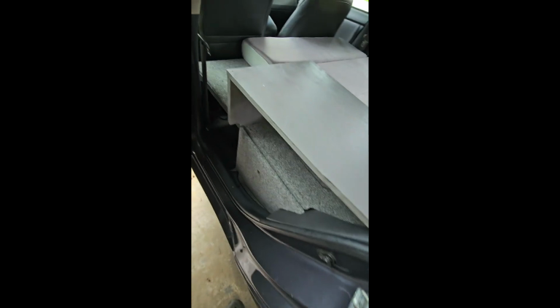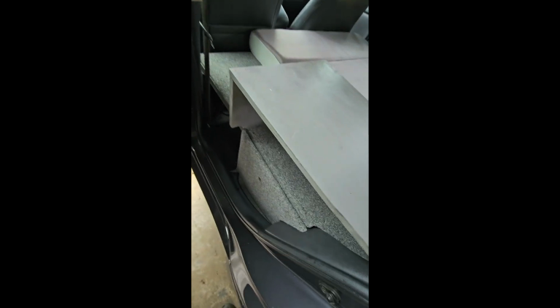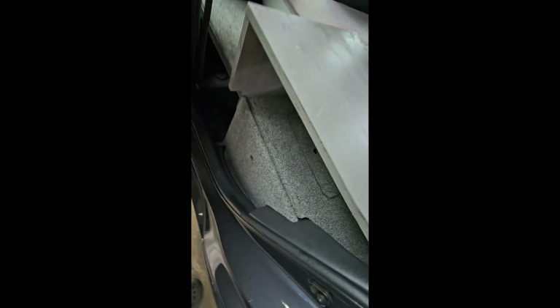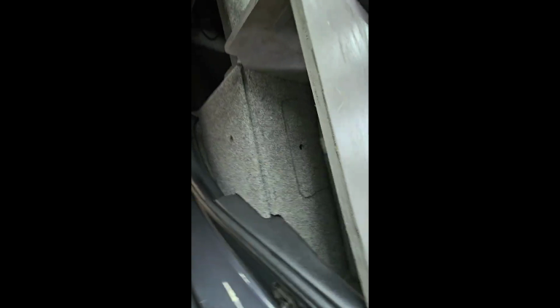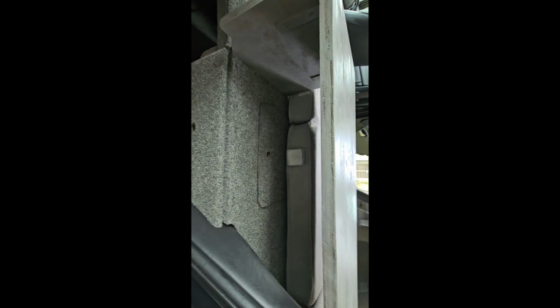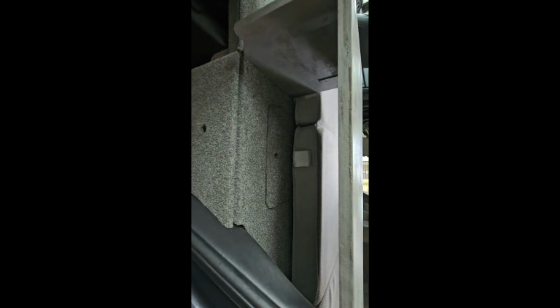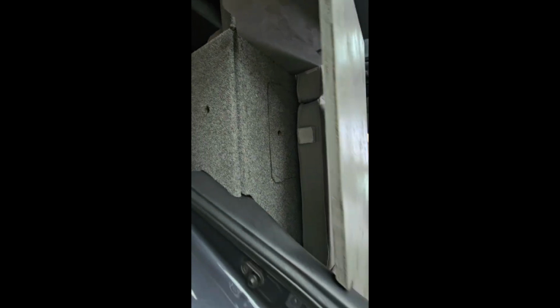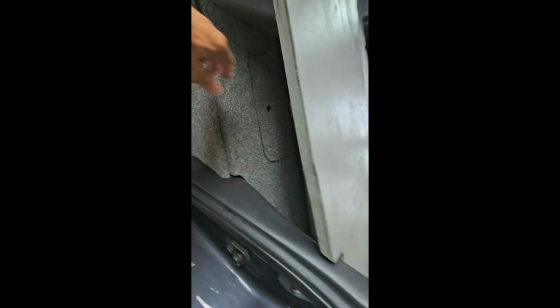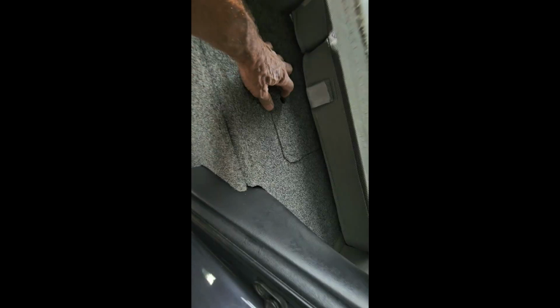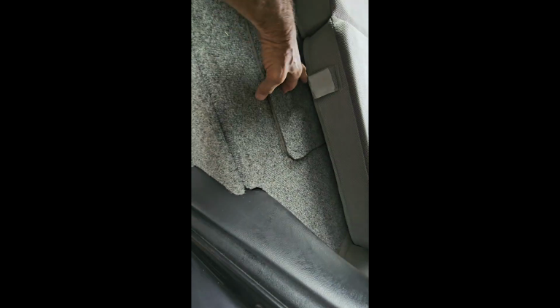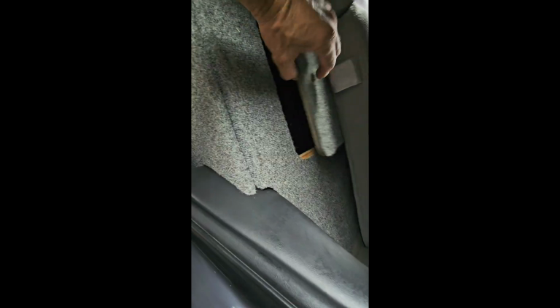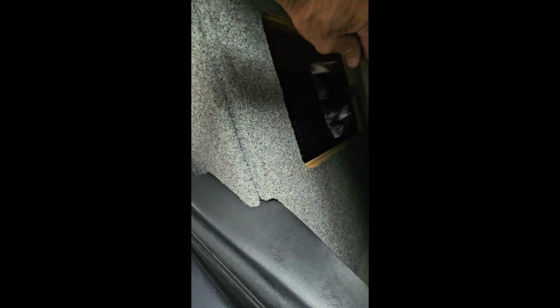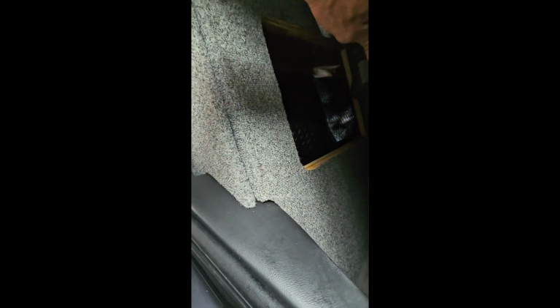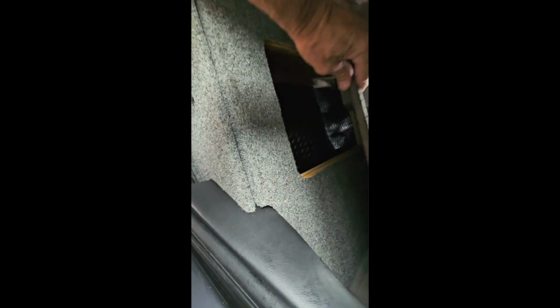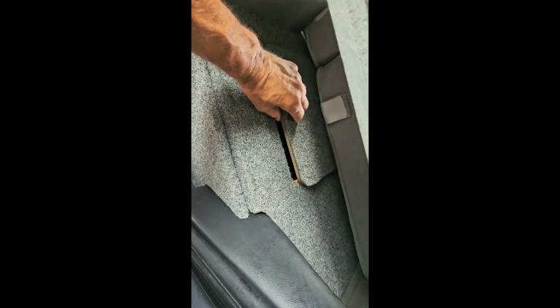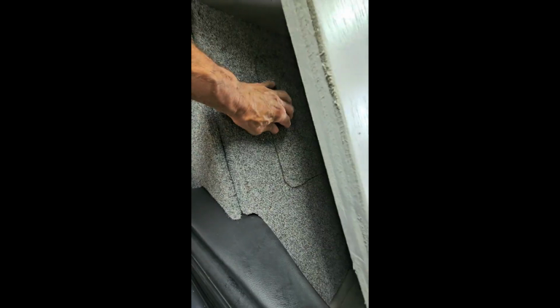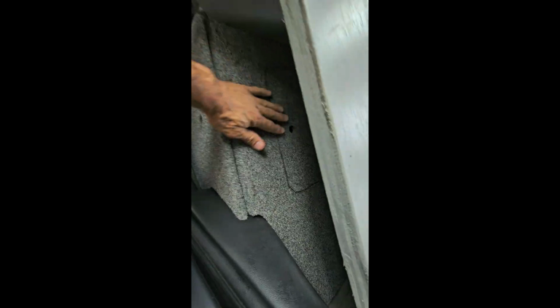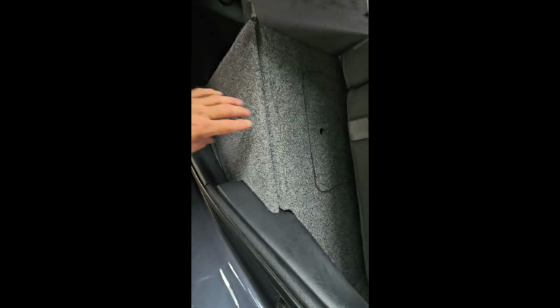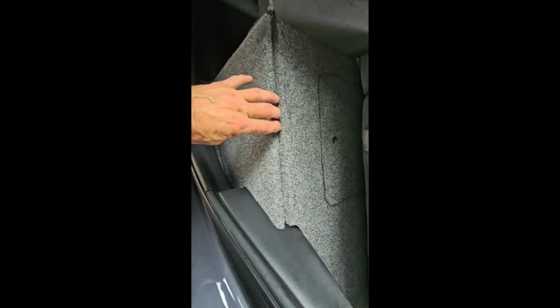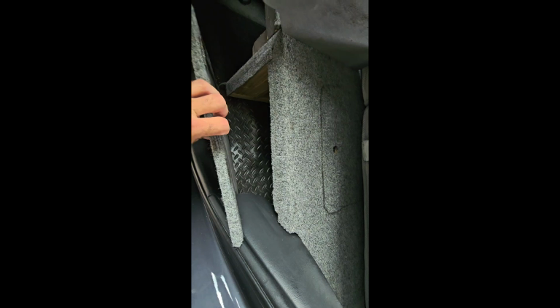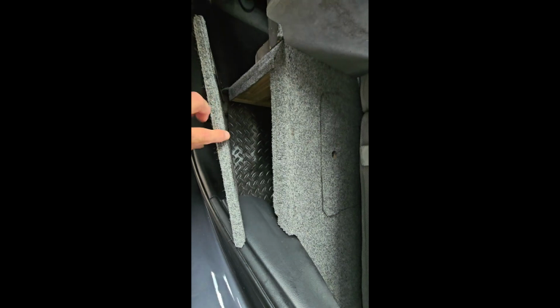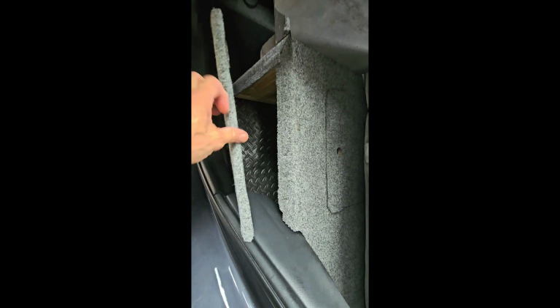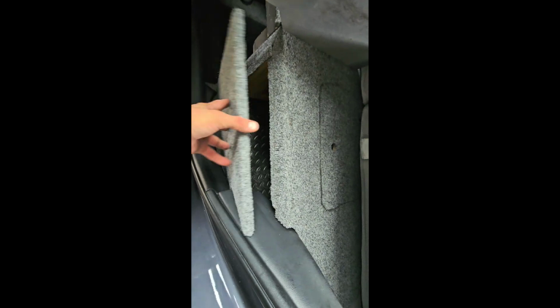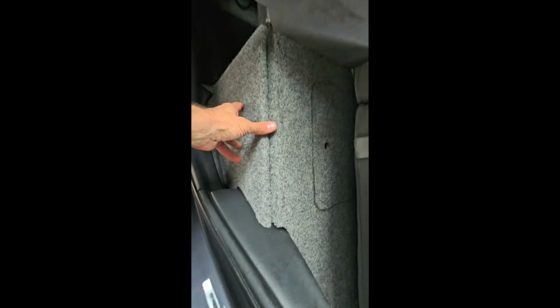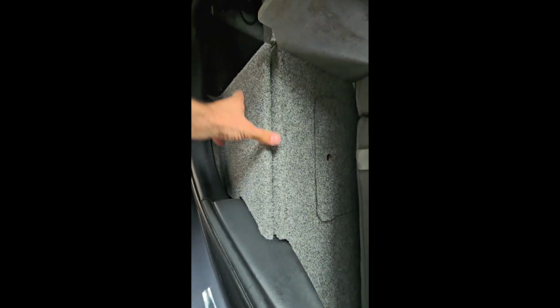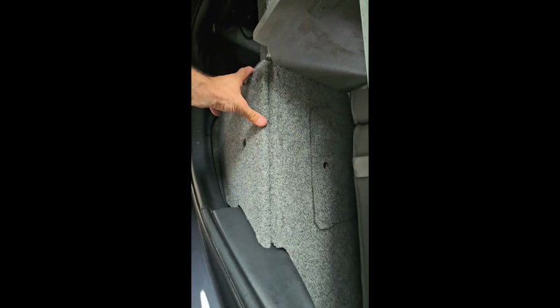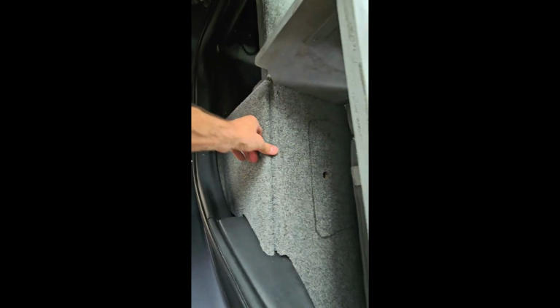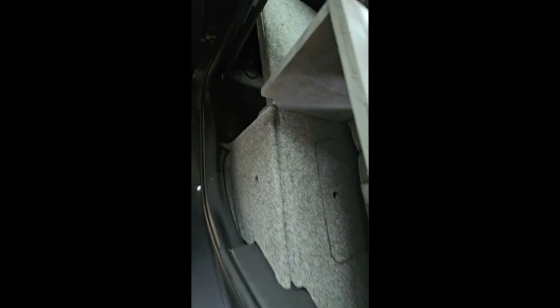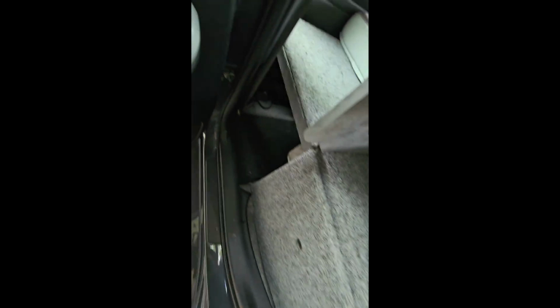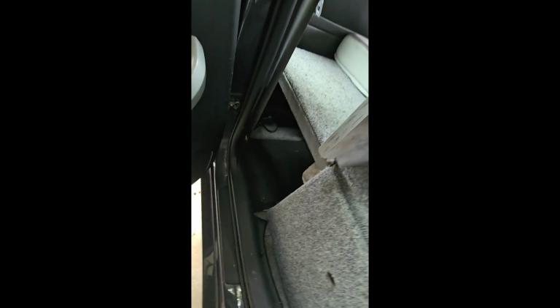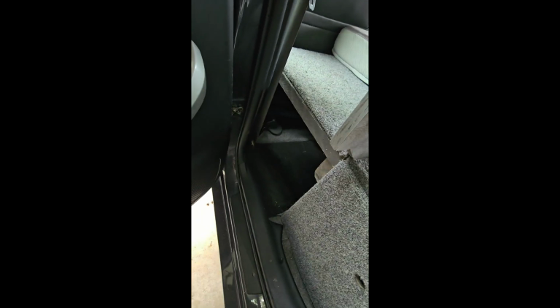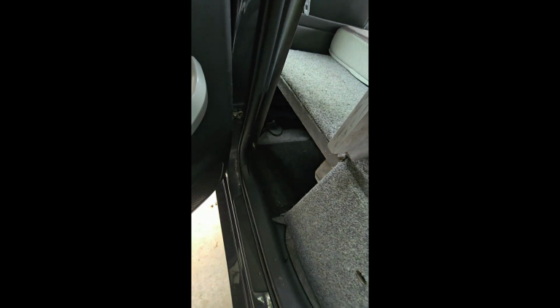The shelf can be used for storage underneath — you just bend up the mattress a little bit to access that way. Of course, you've always got the end access to storage, and you still have quite a bit of space under there.